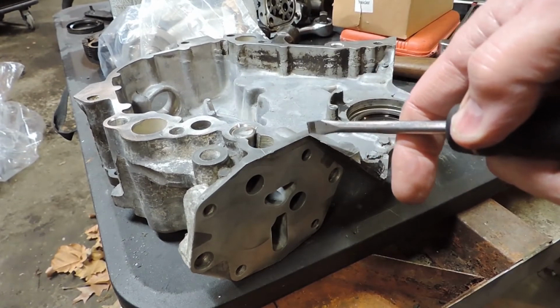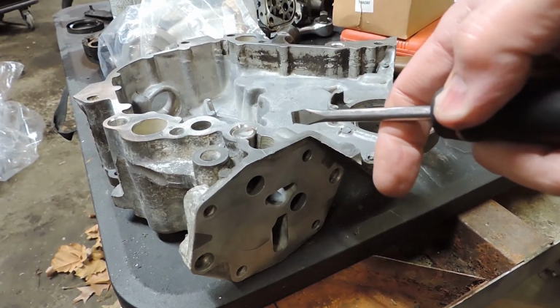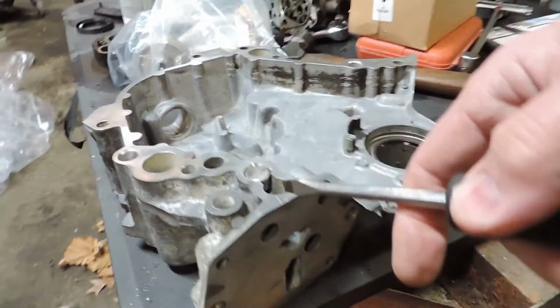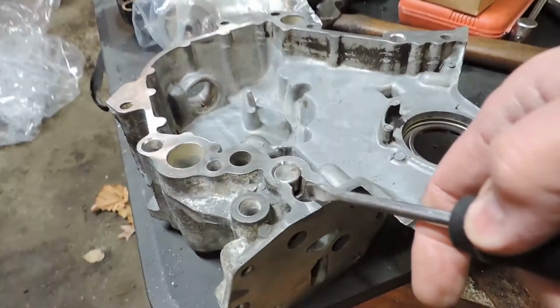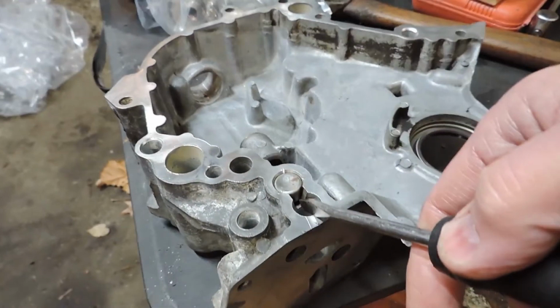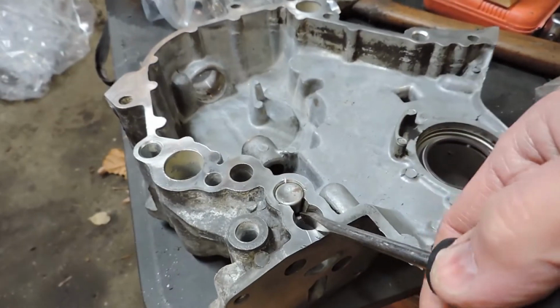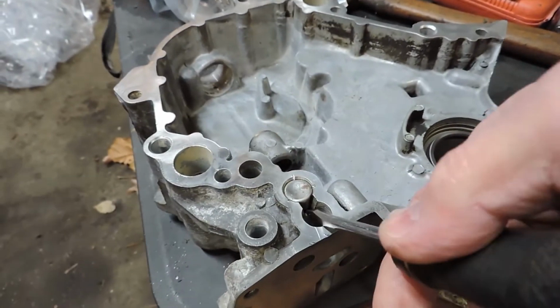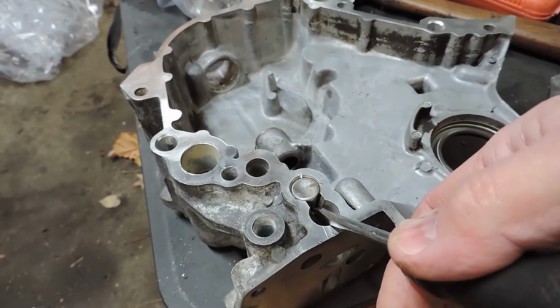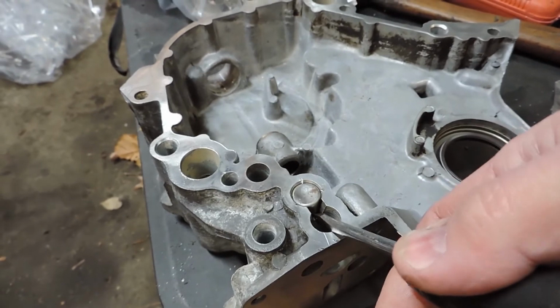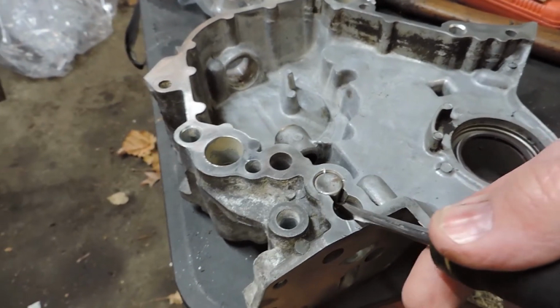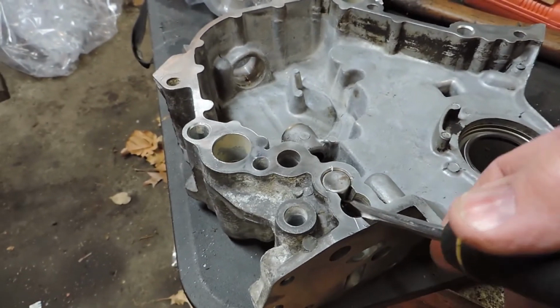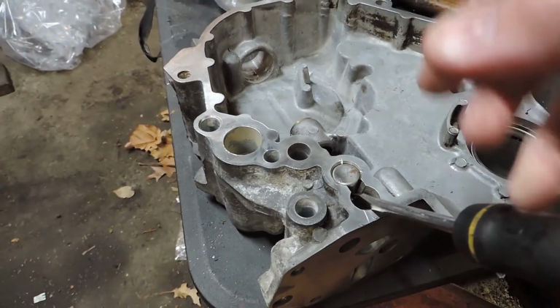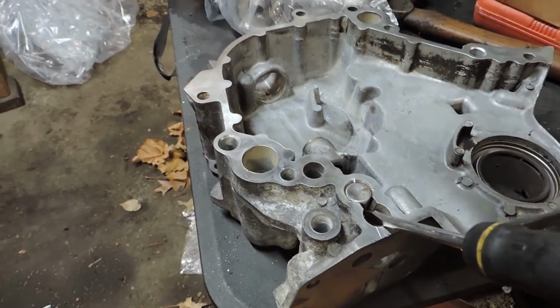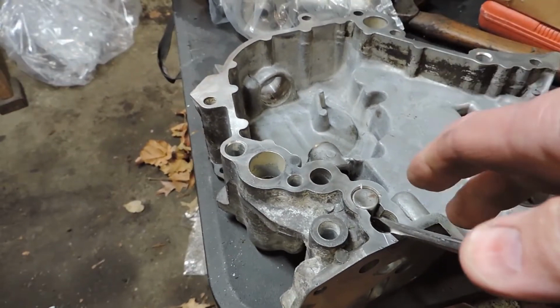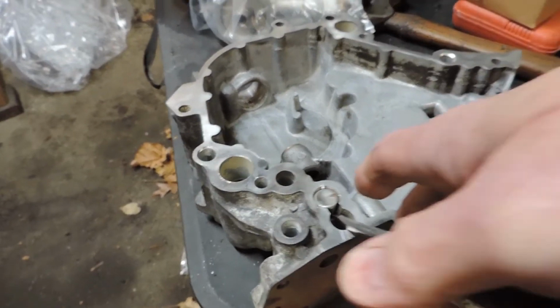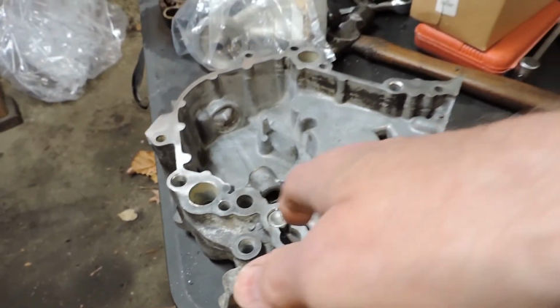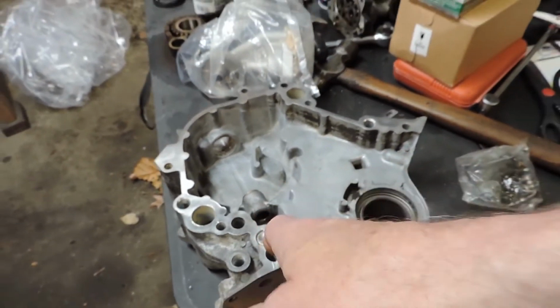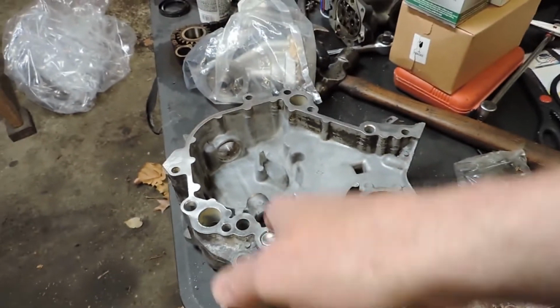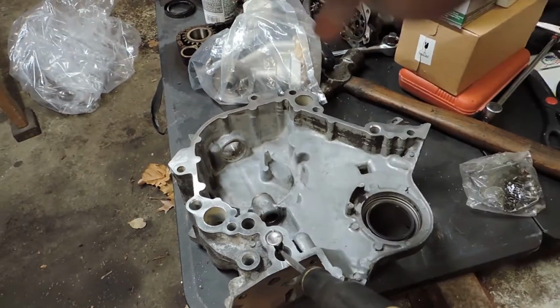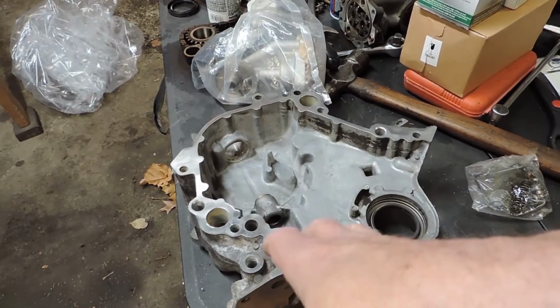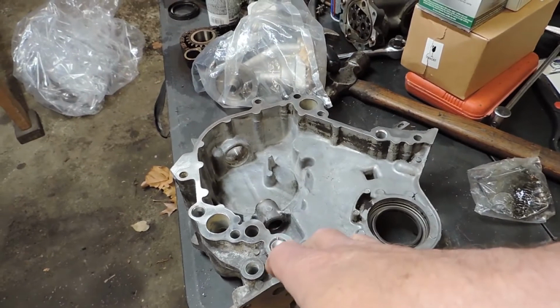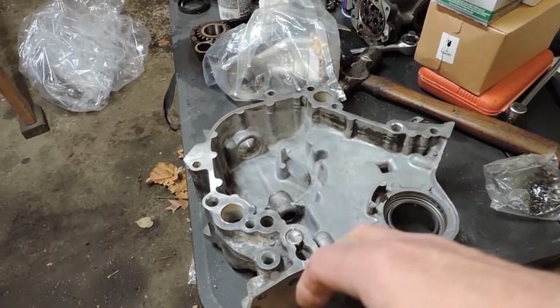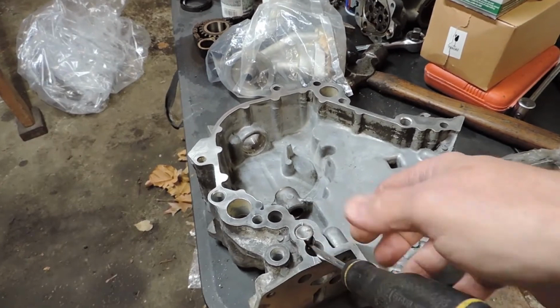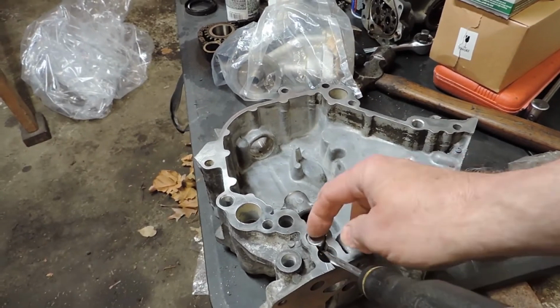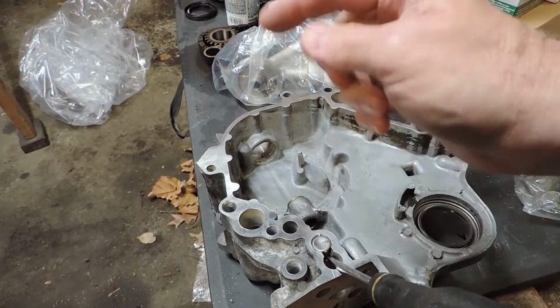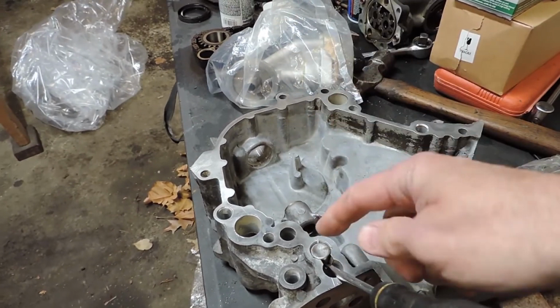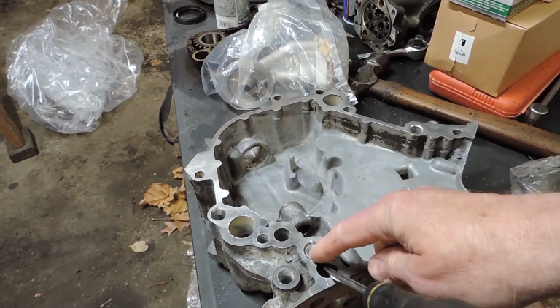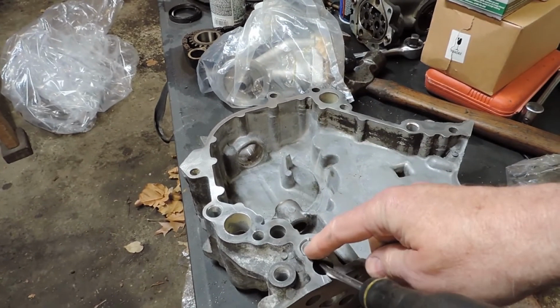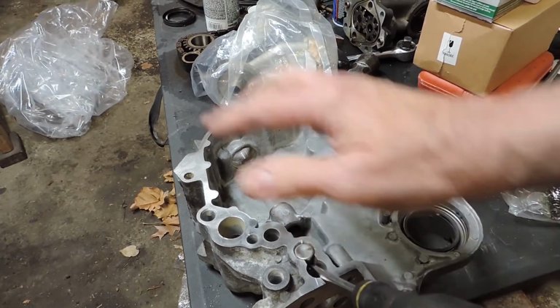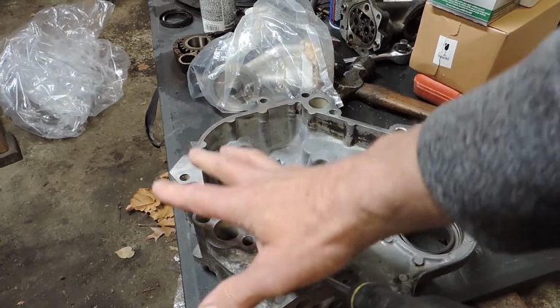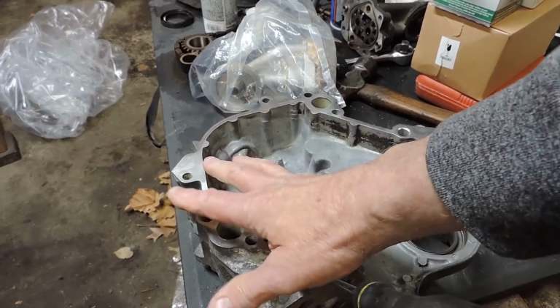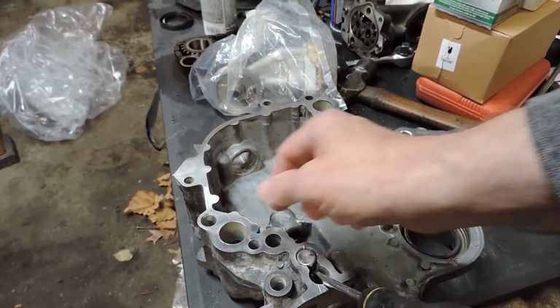Let's see if you can see what I'm looking at here — right there, like that. Just bring your hand down, flop it, and it'll pop right out of there. Put a rag over it.